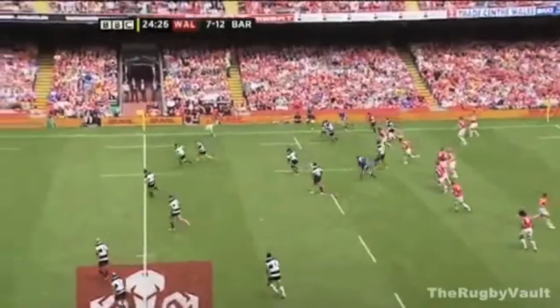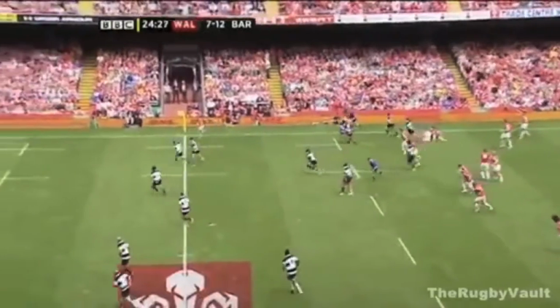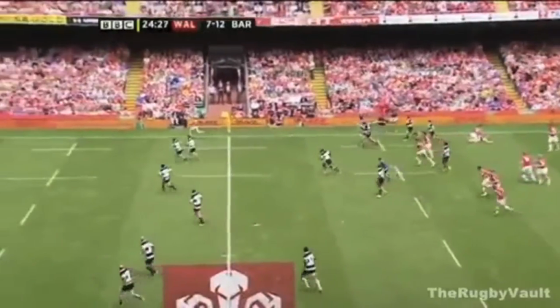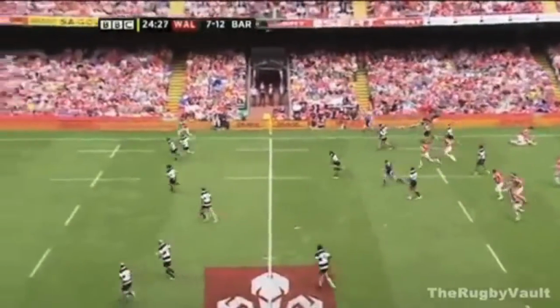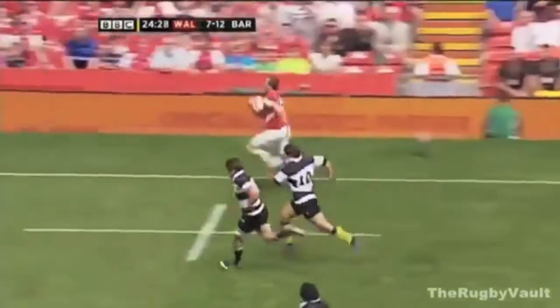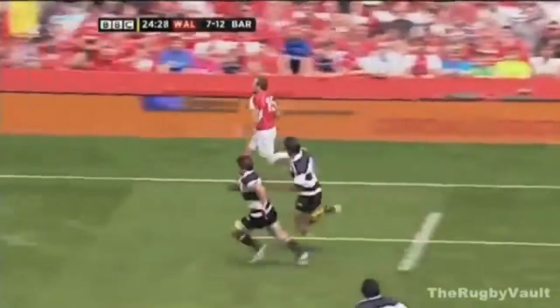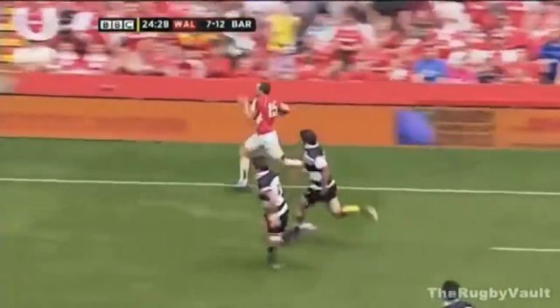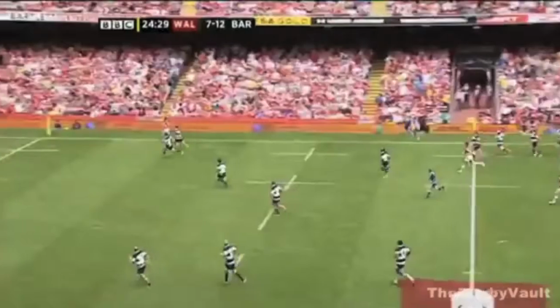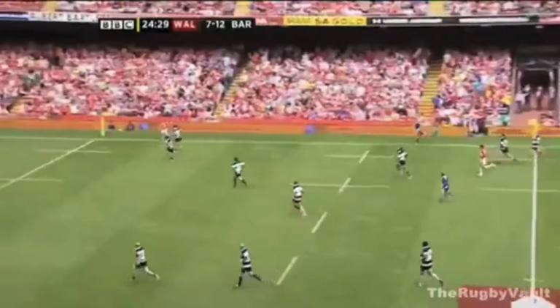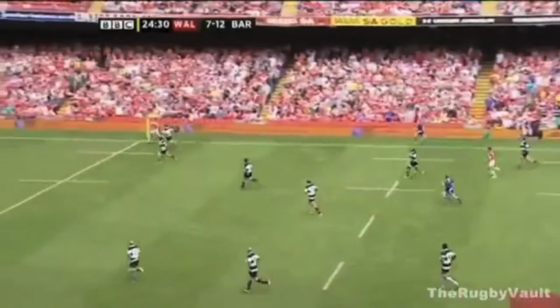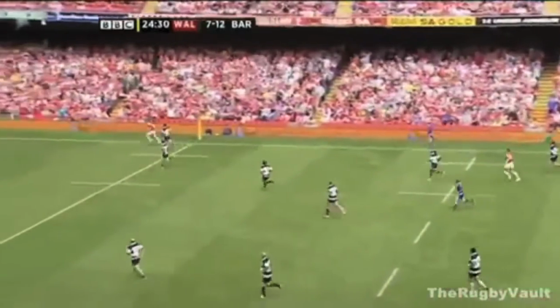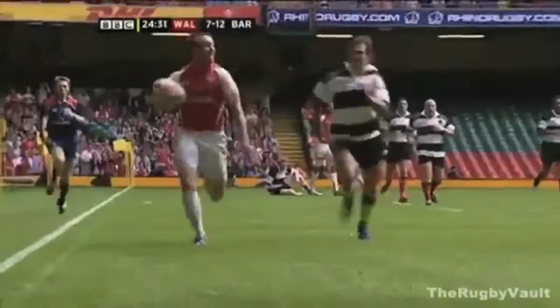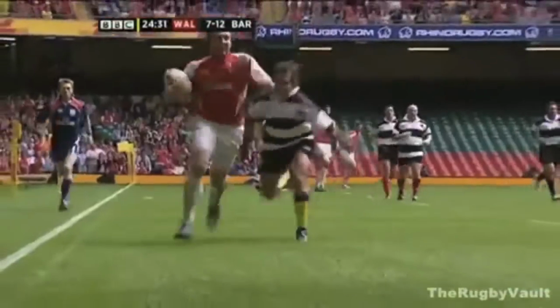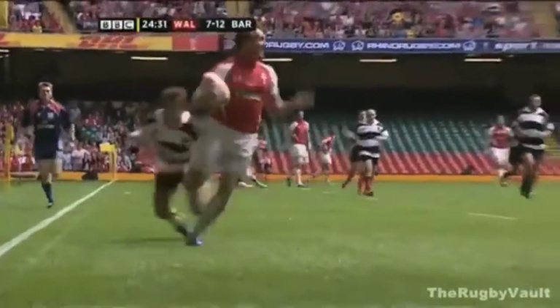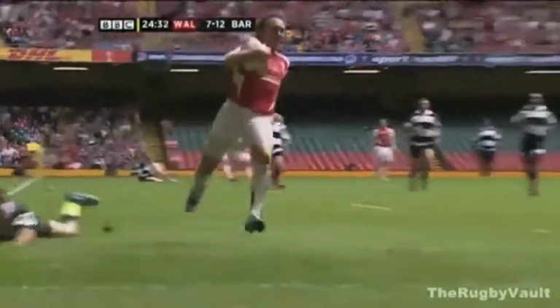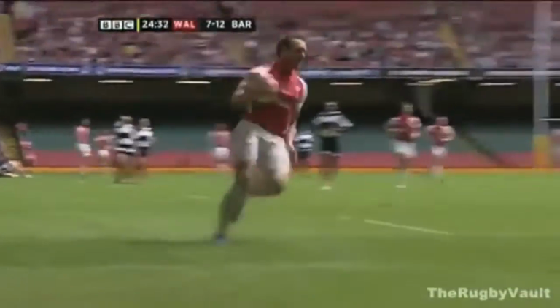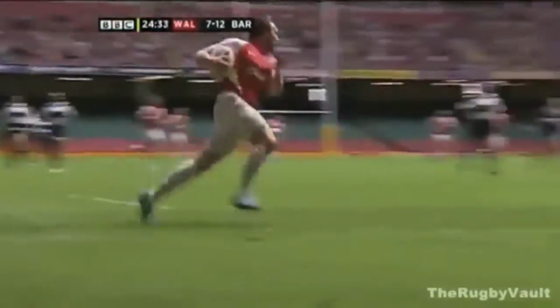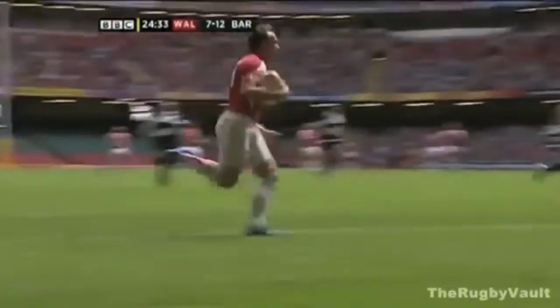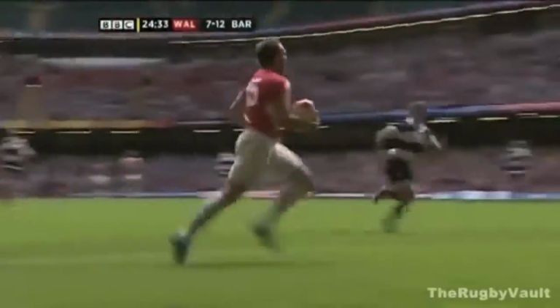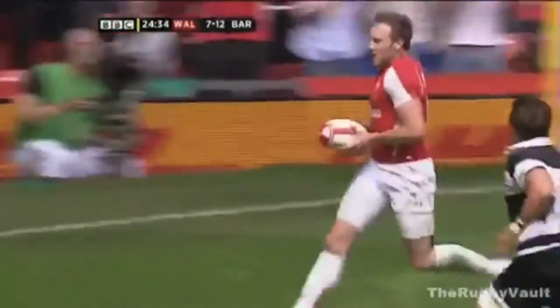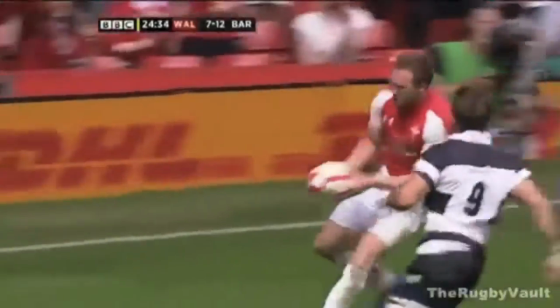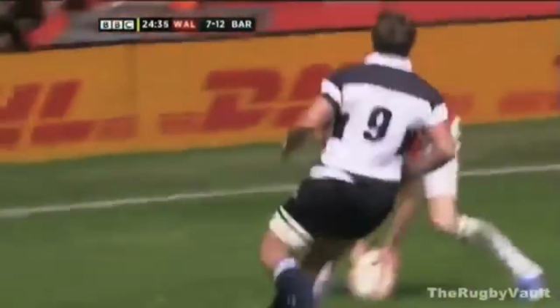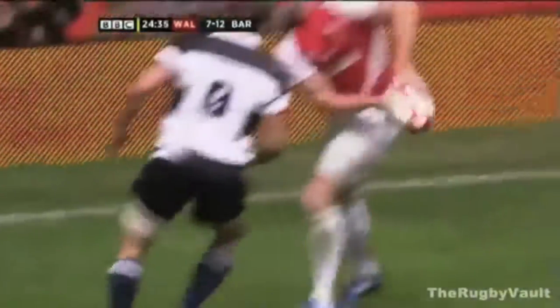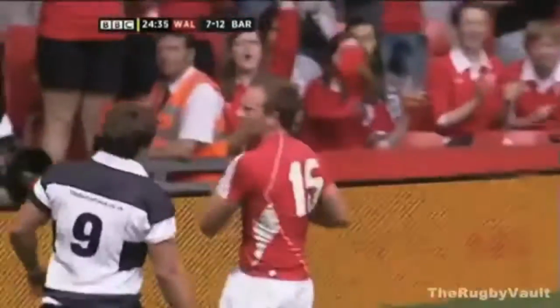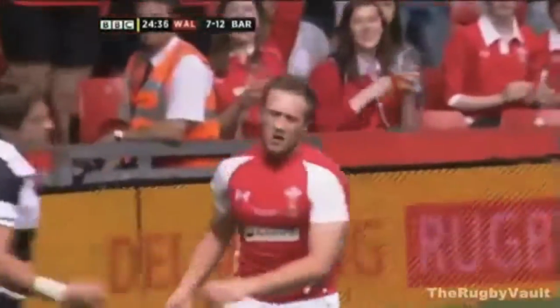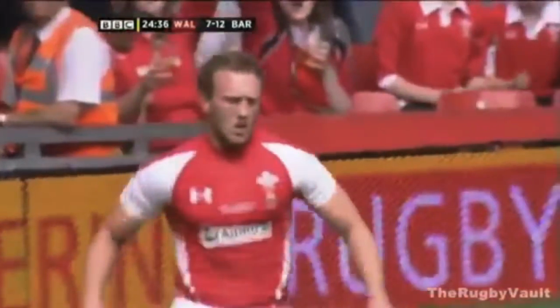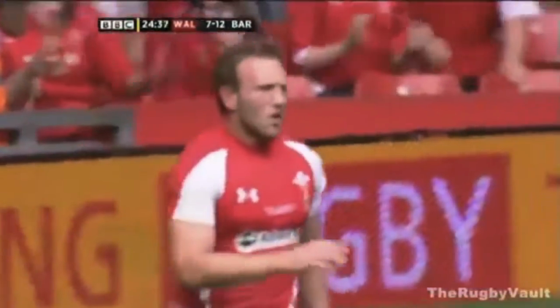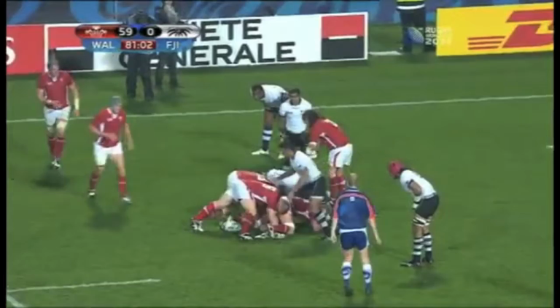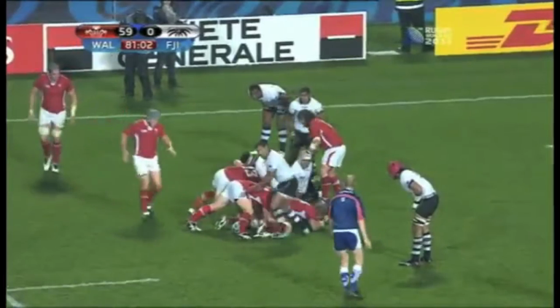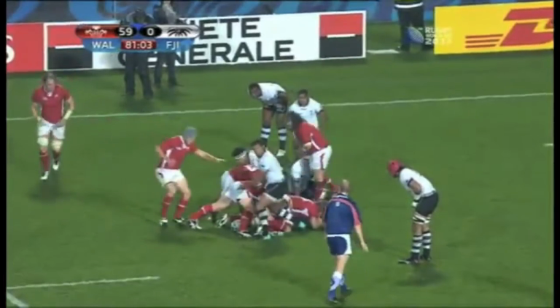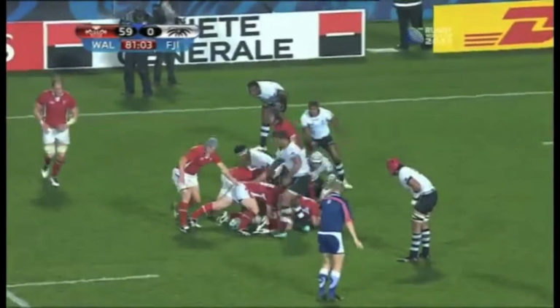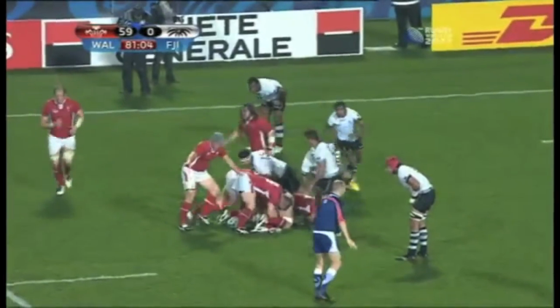Interception! Morgan Stoddard is away and nobody is going to catch the Wales full-back. Second try for Wales — Morgan Stoddard, what a moment for the scrum-half.